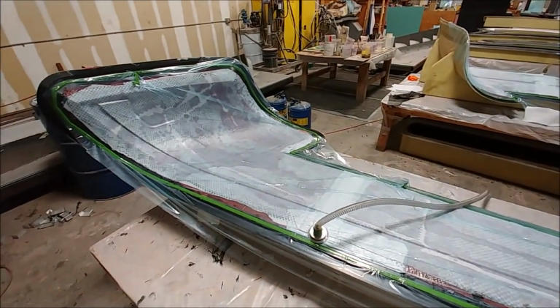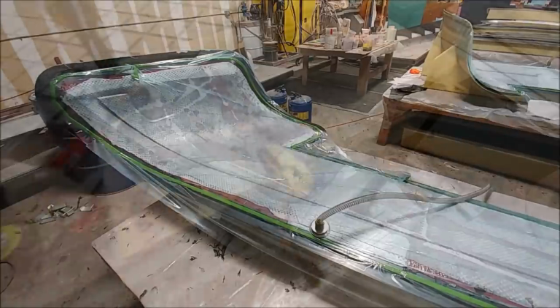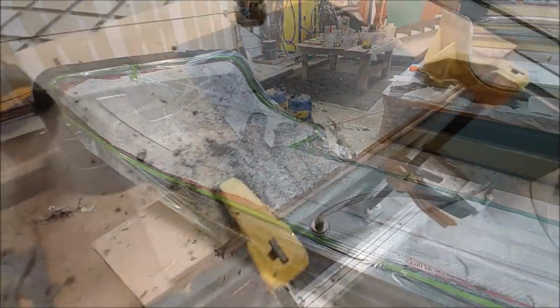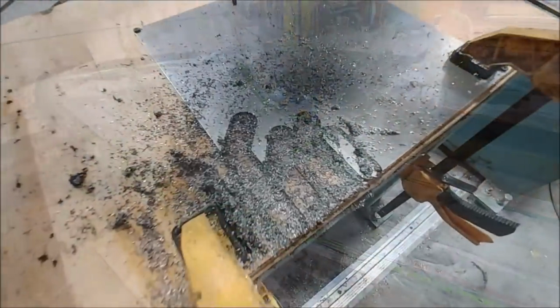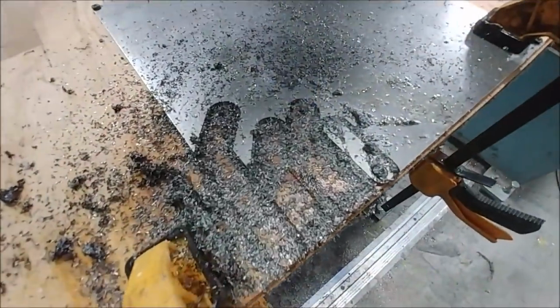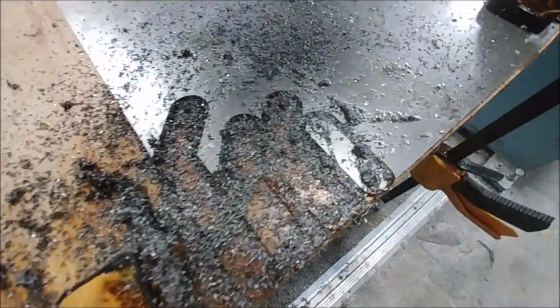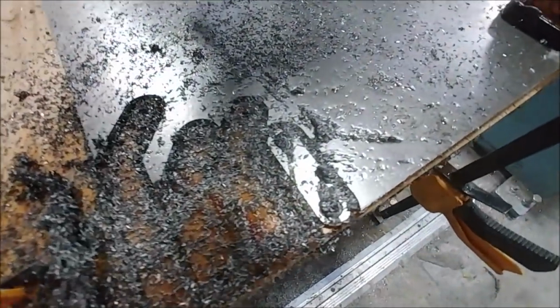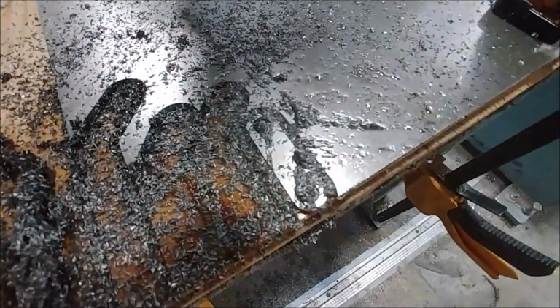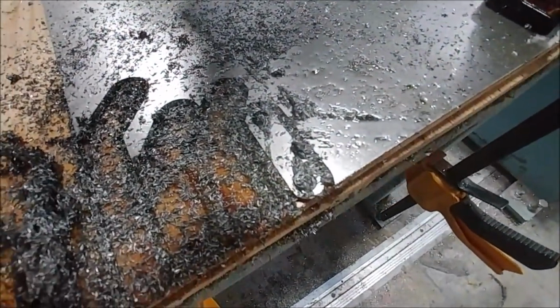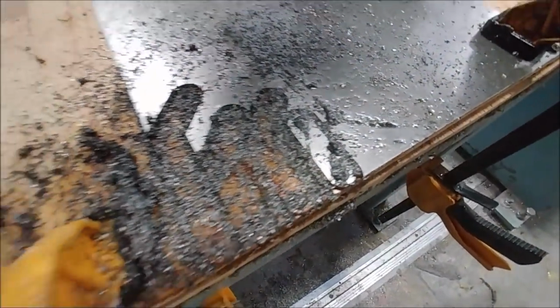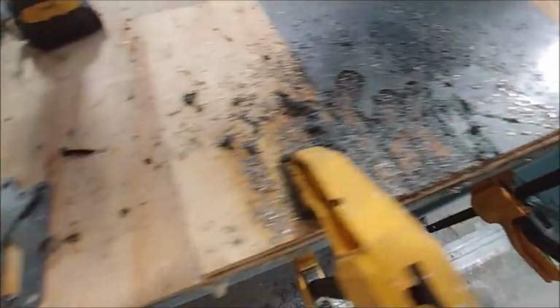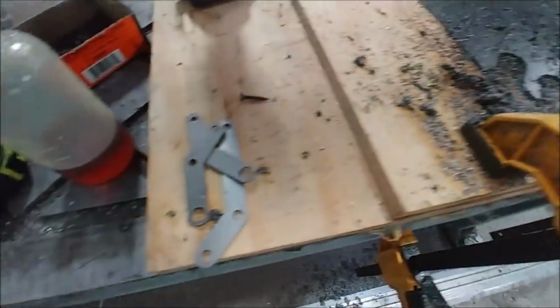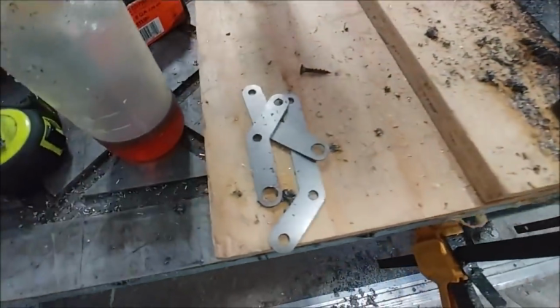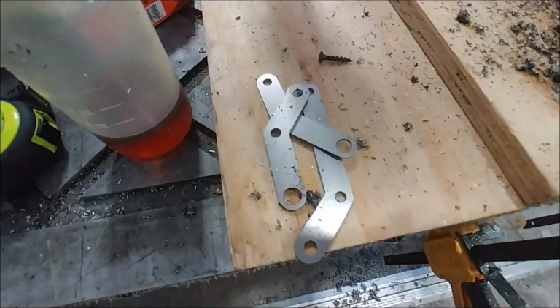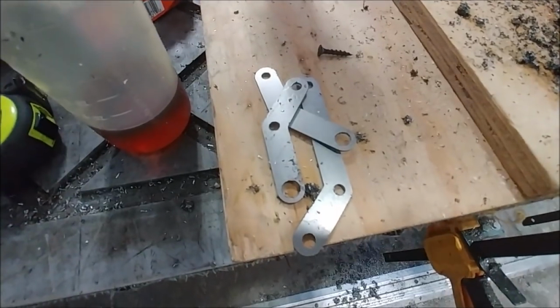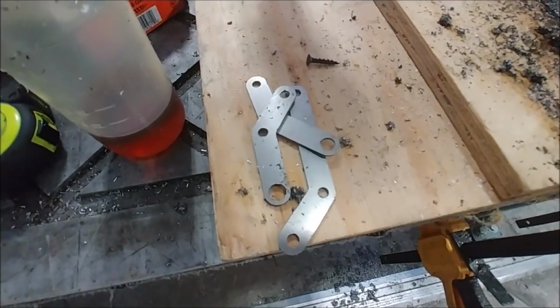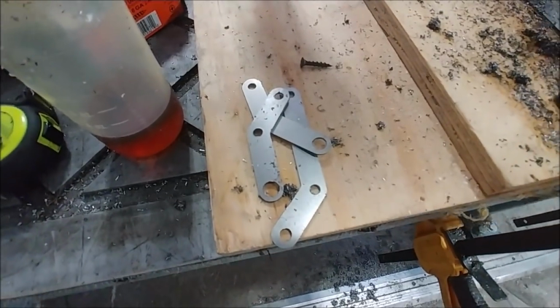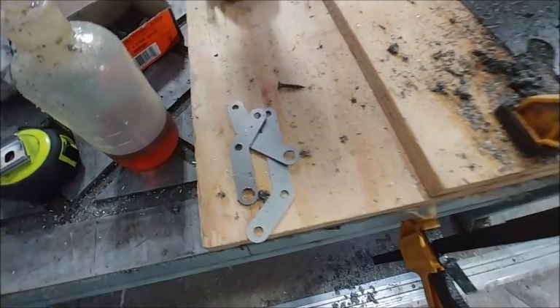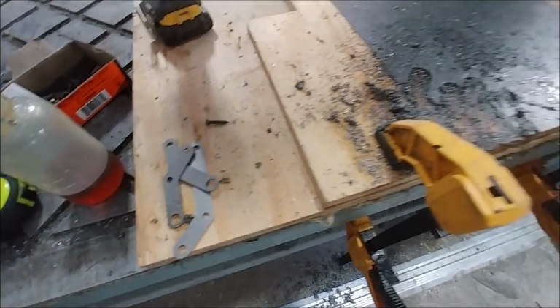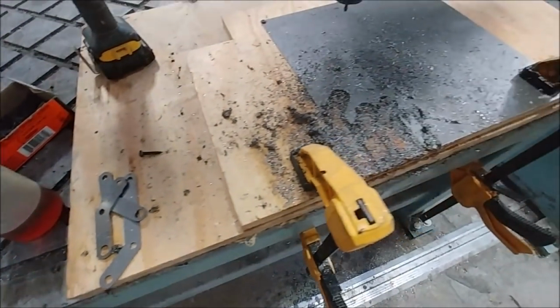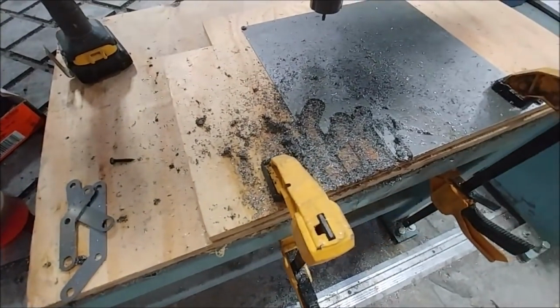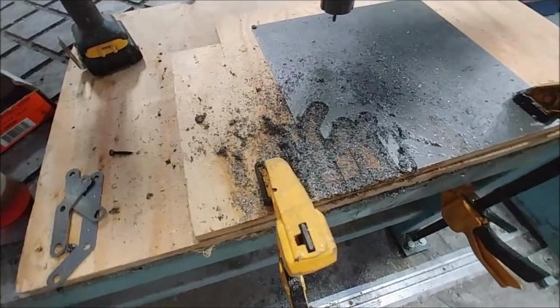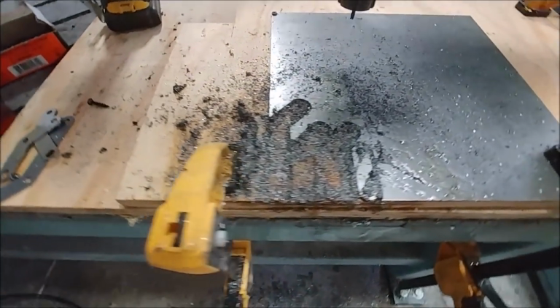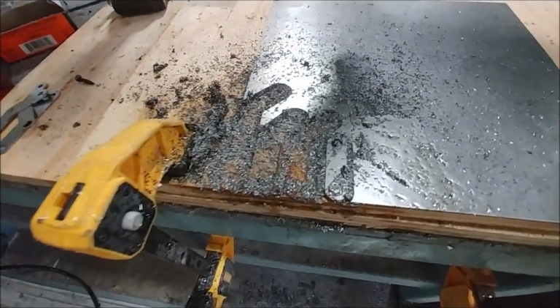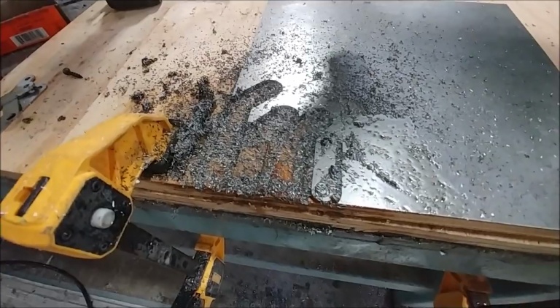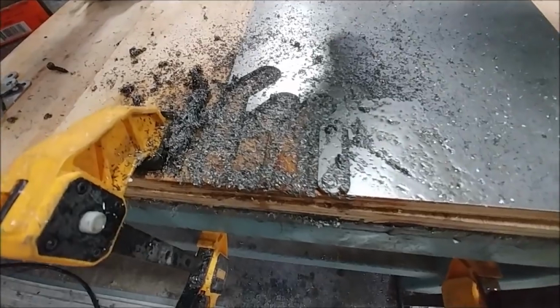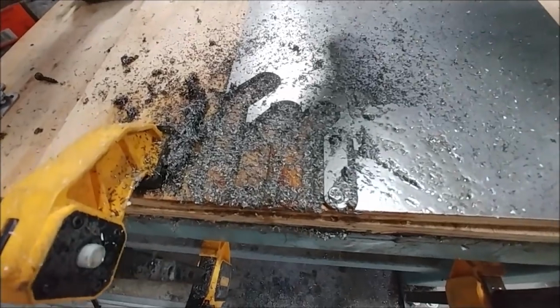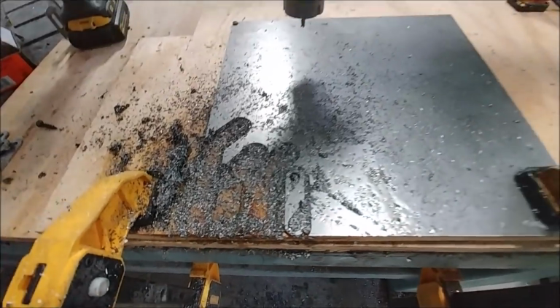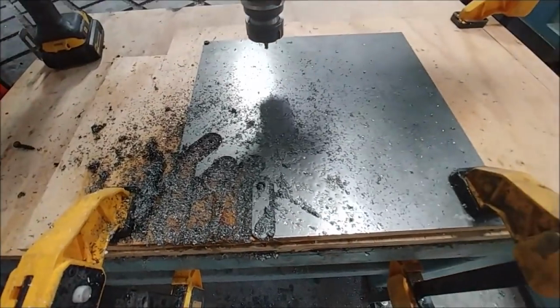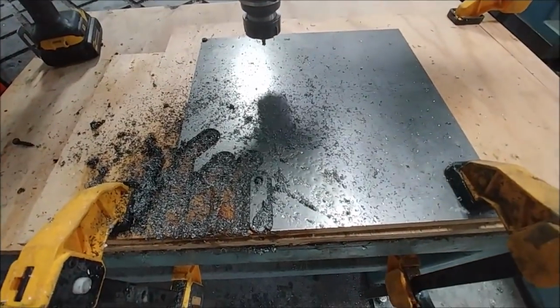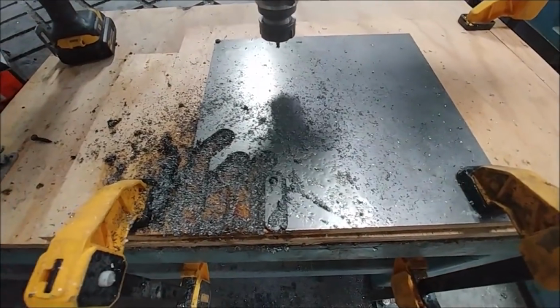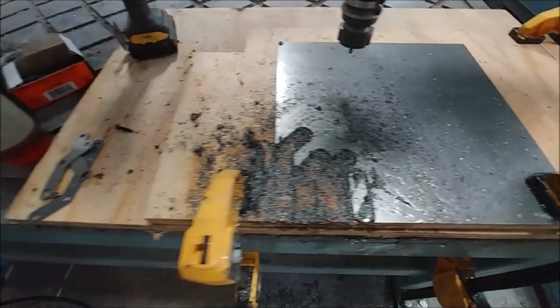My next project was to cut out these little actuator brackets for the hook locks that allow the locks to open and close with the connecting rods that you're going to see later on. Just cutting those out of some 4130 — 60 thousandths.